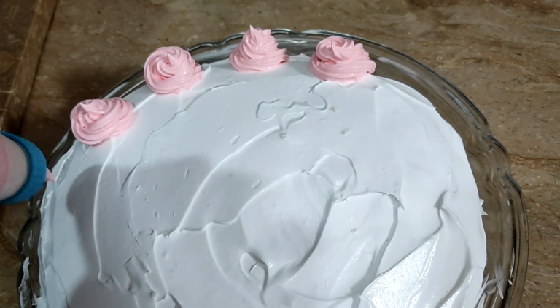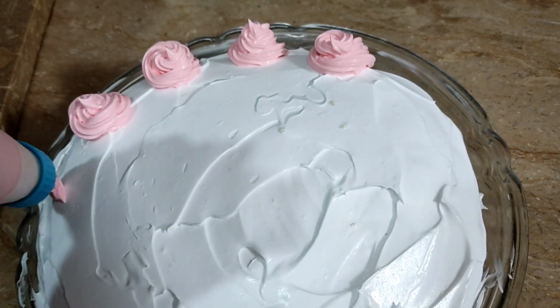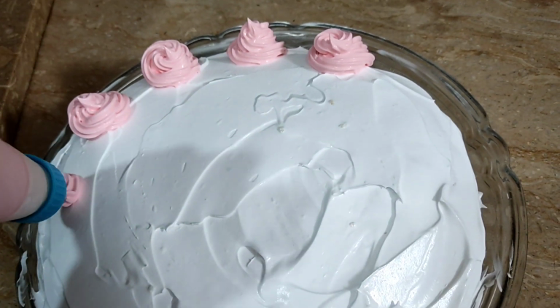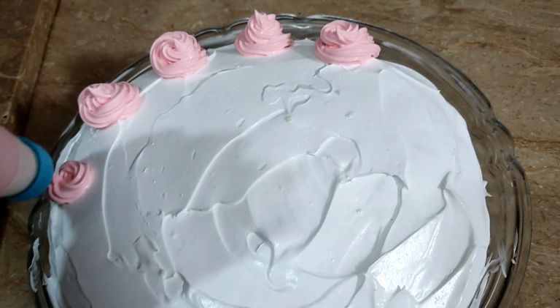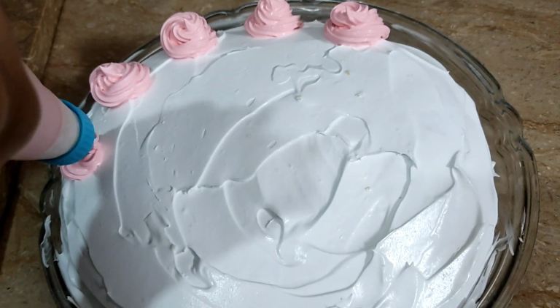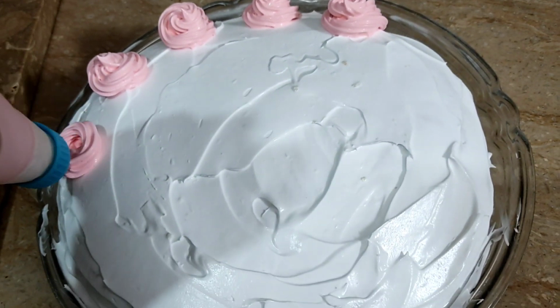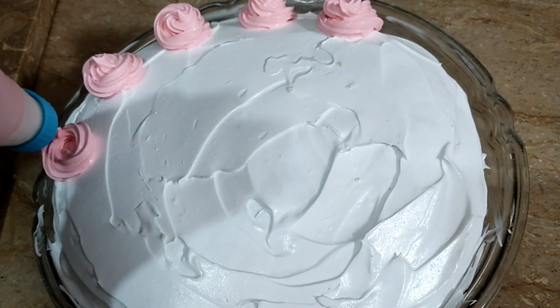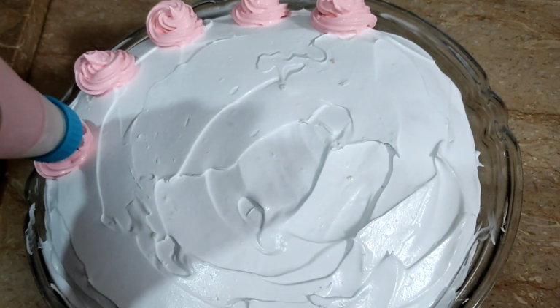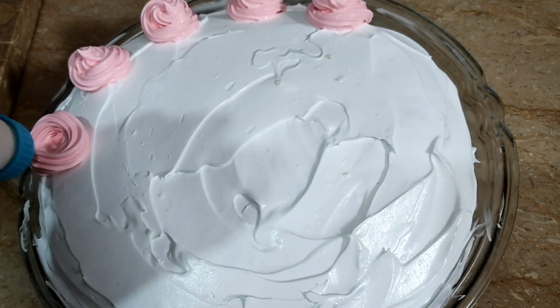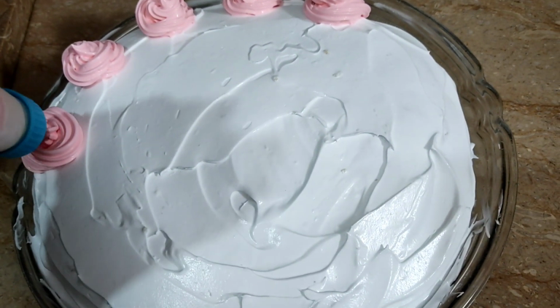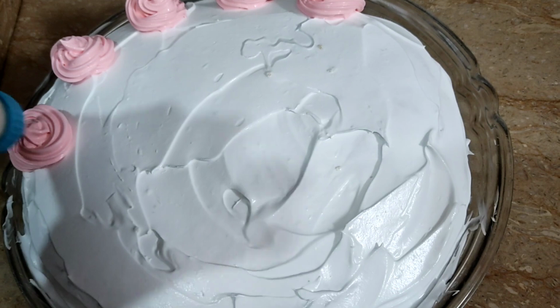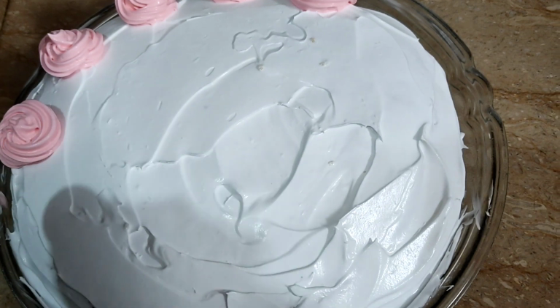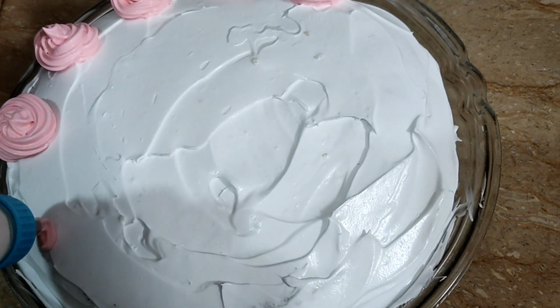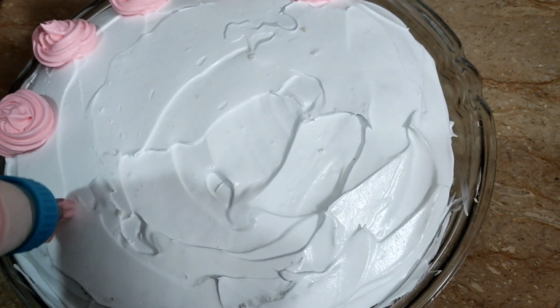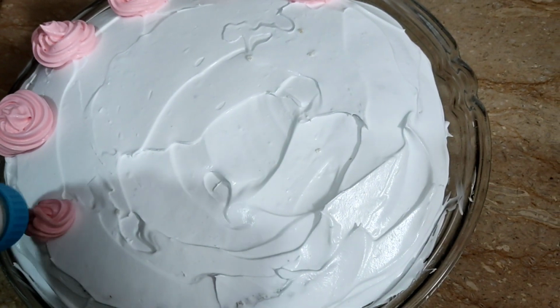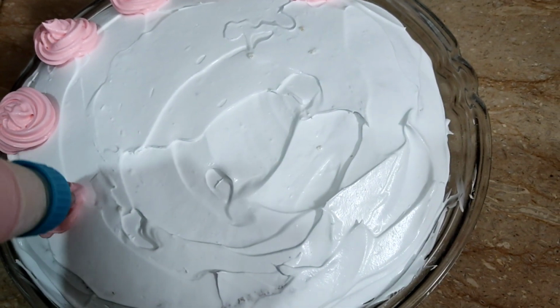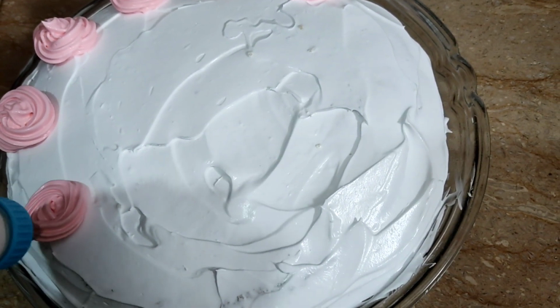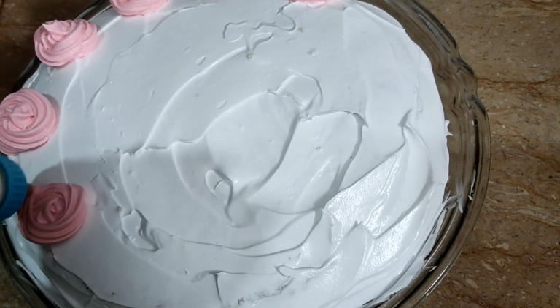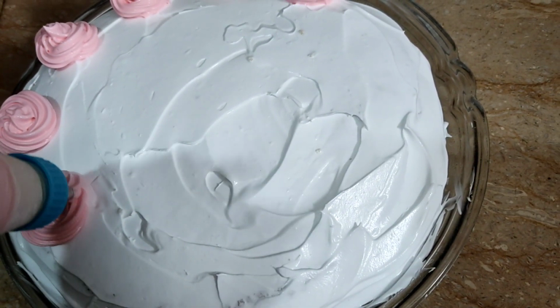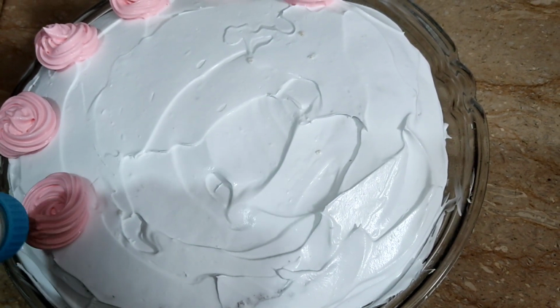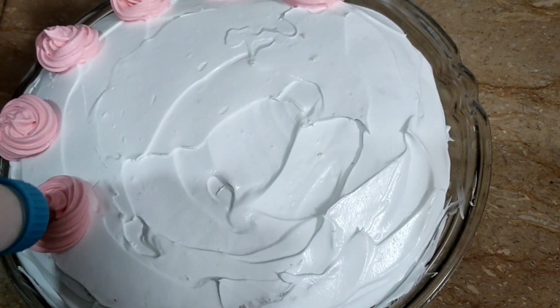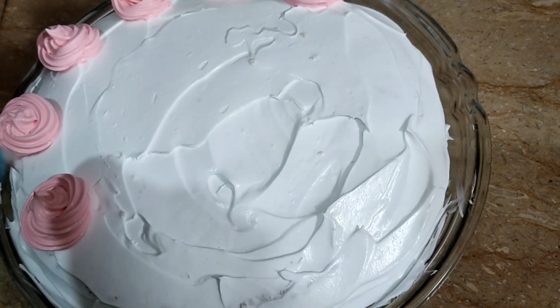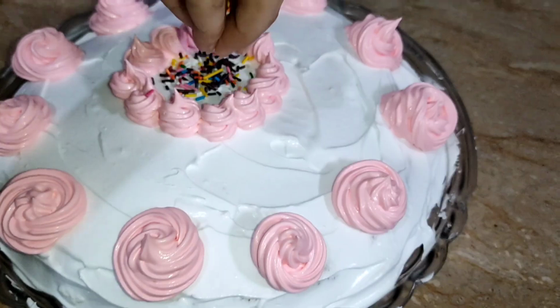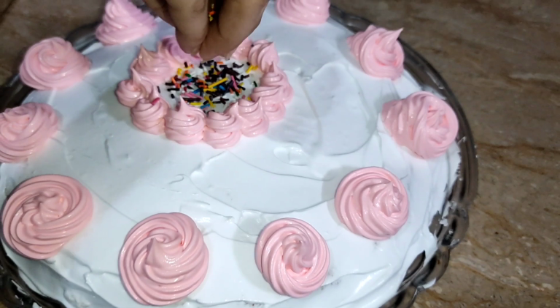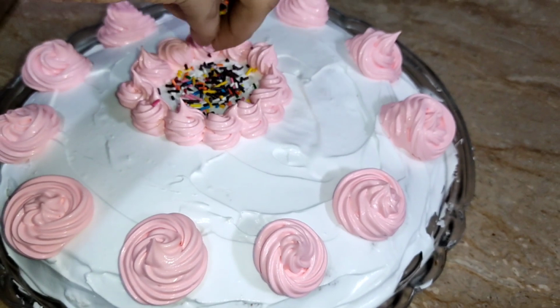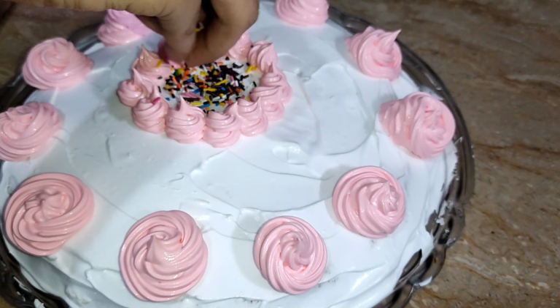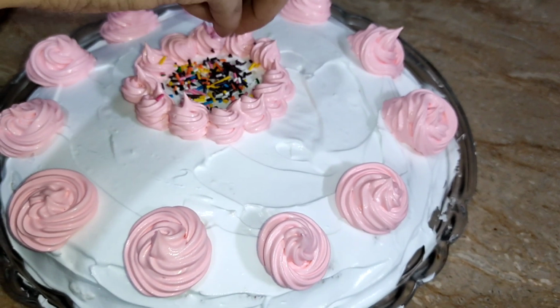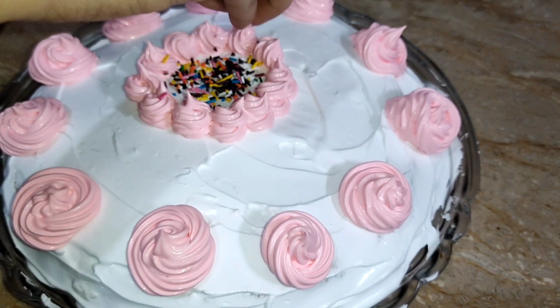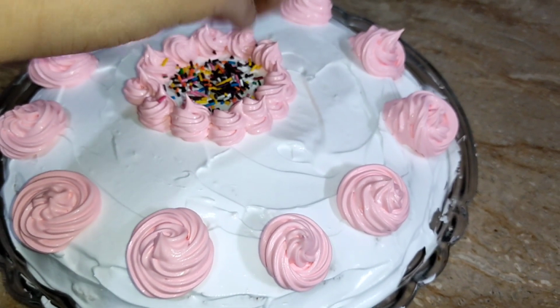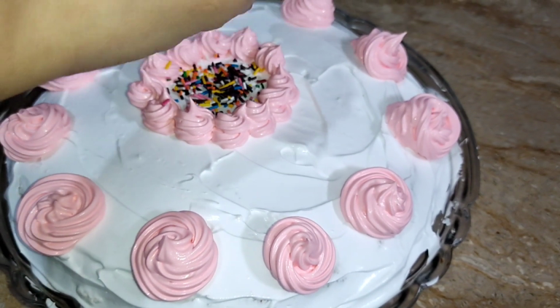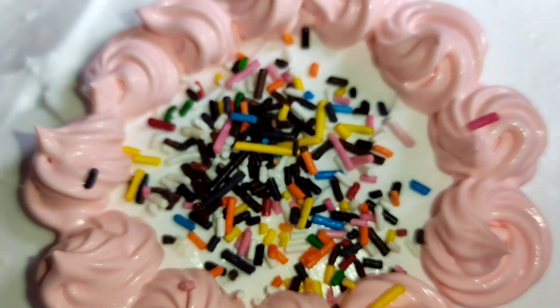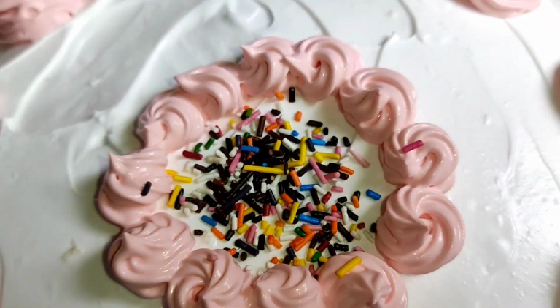I will add a pink color in my whipping cream. The sponge is very soft and delicious. I will add the soft sponge layer on top.